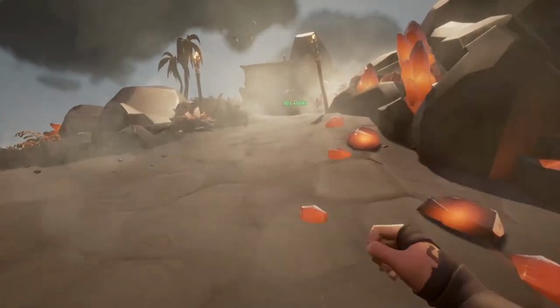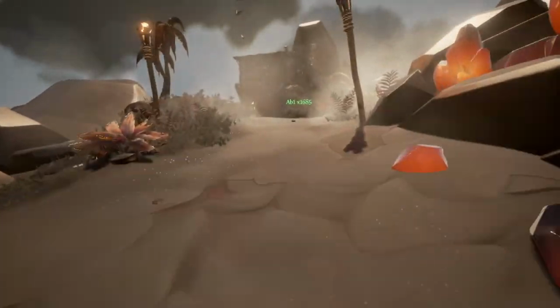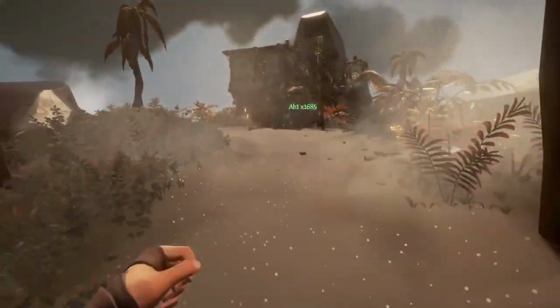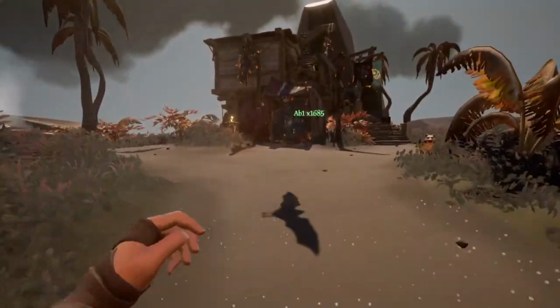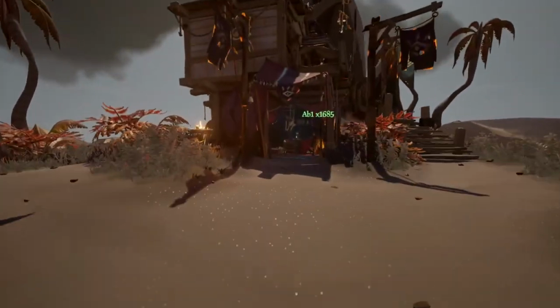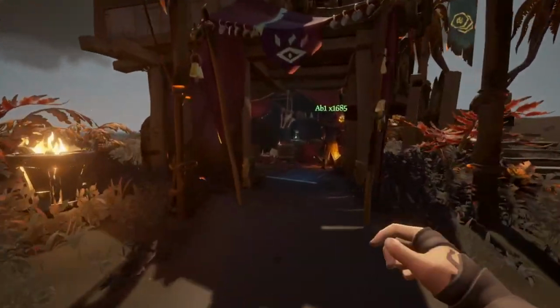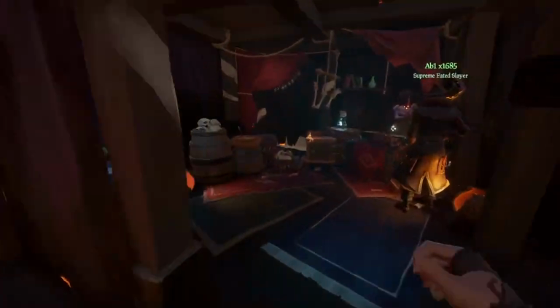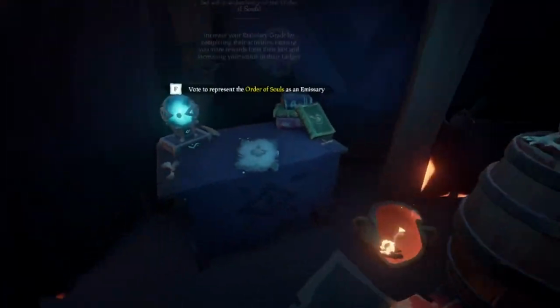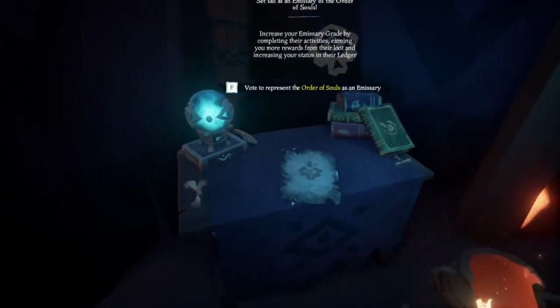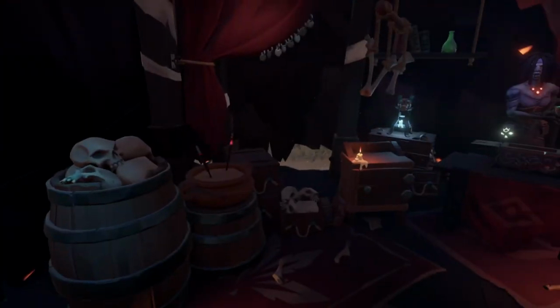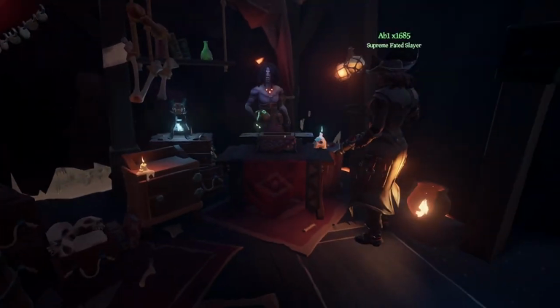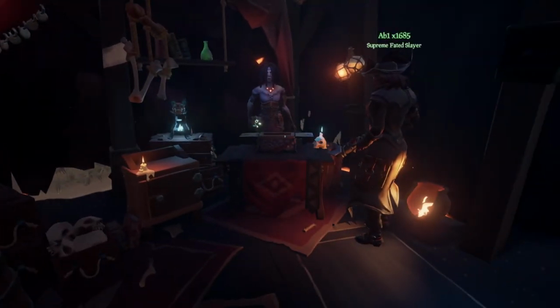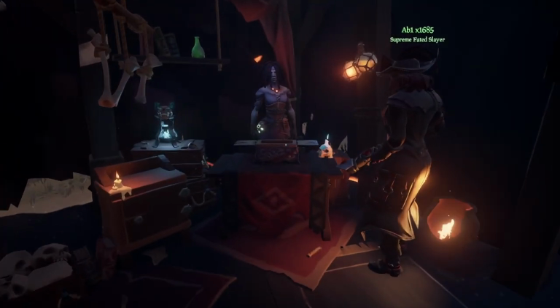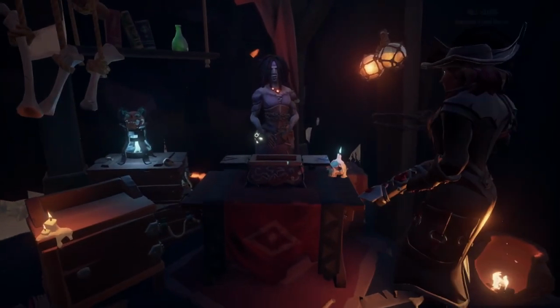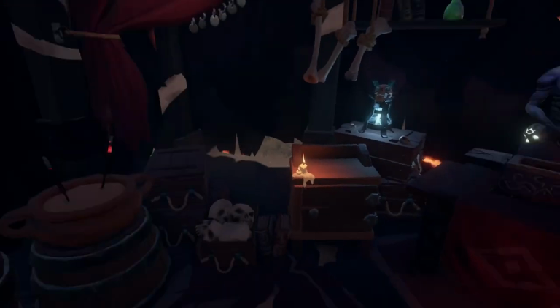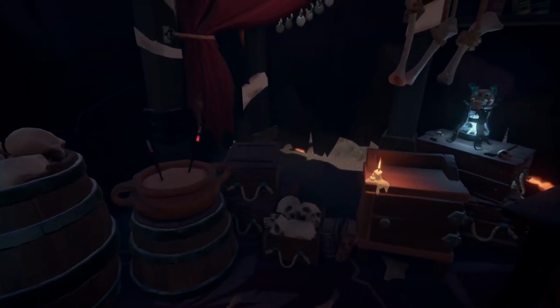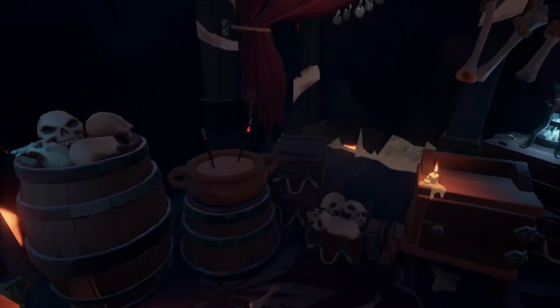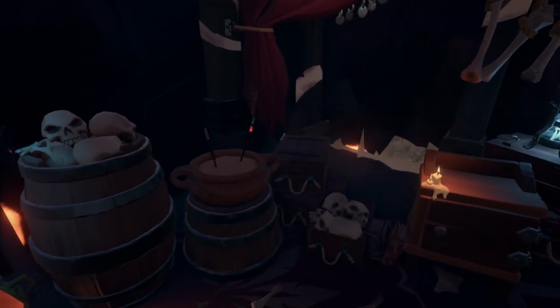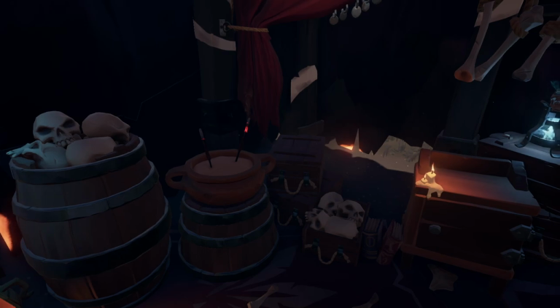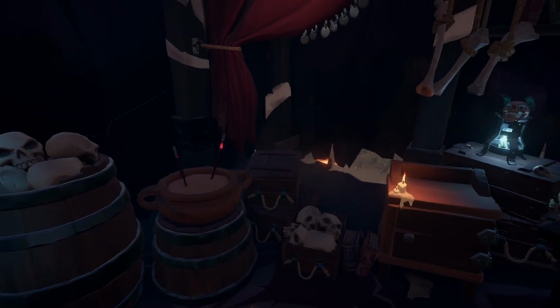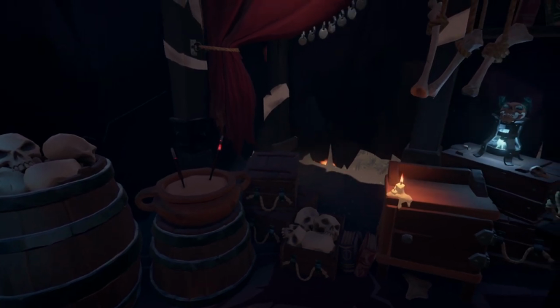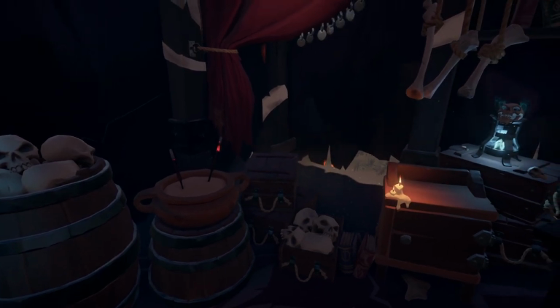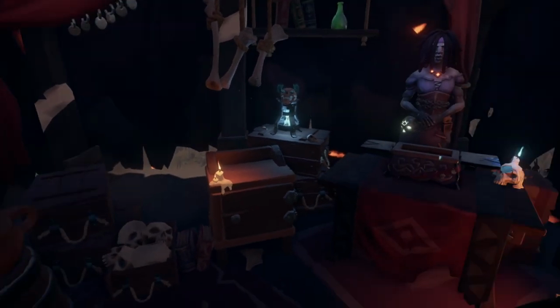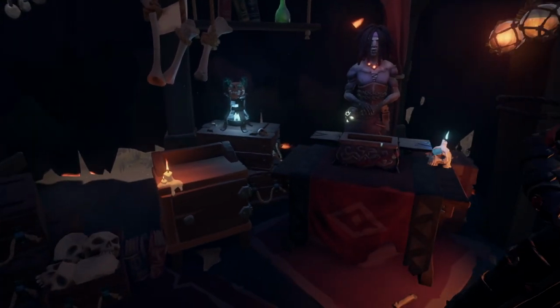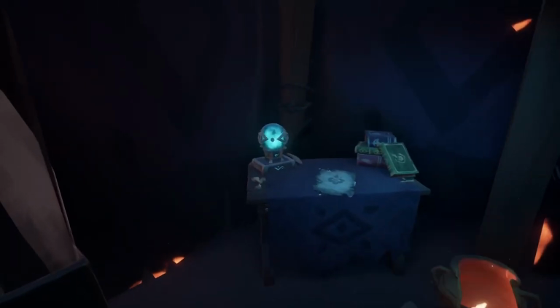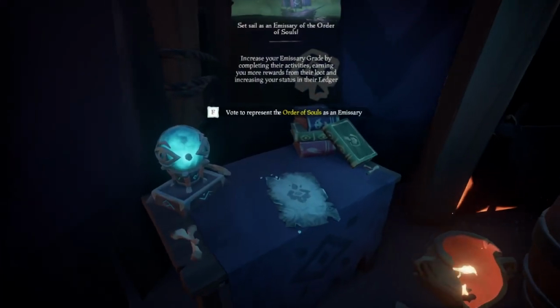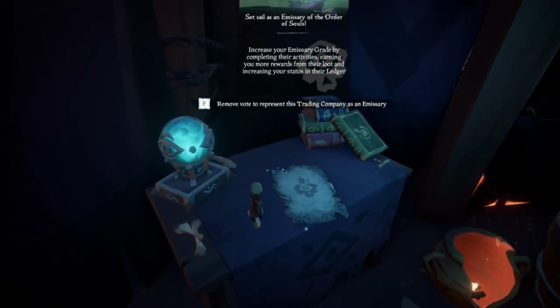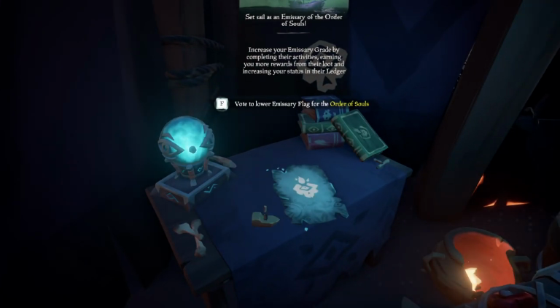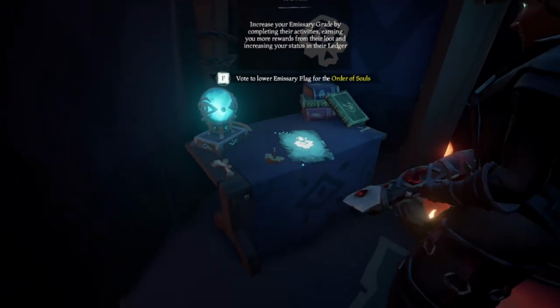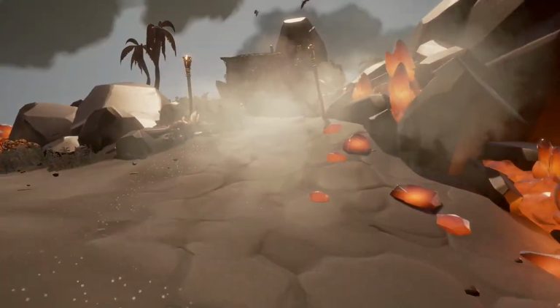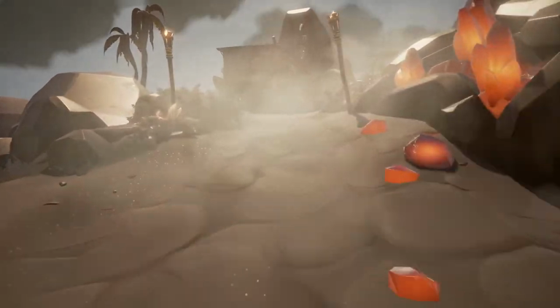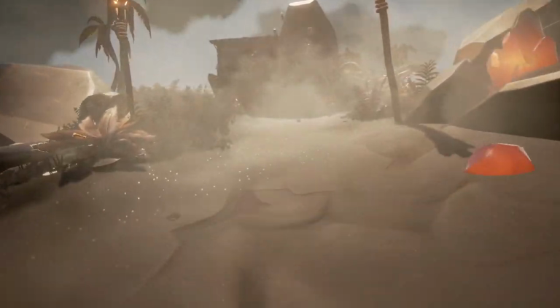After that, start stocking up your boat with some supplies and raise the Order of Souls Emissary. This is found in the Order of Souls tent. Finally, head on over to your ship and sail straight east over Tomorrow's Peak.